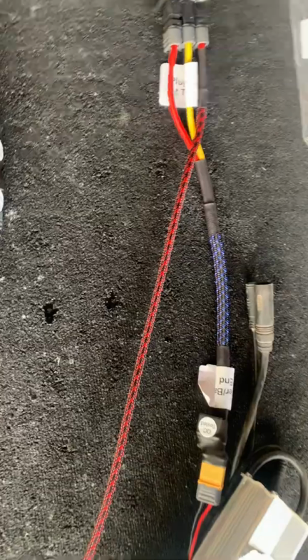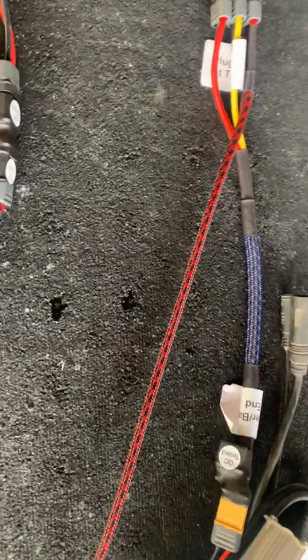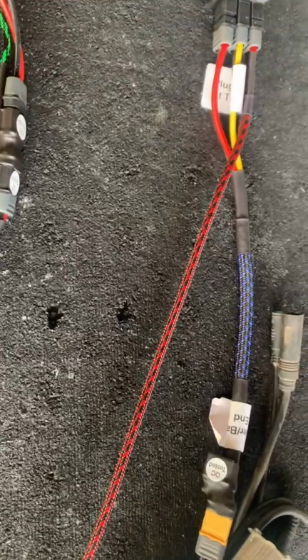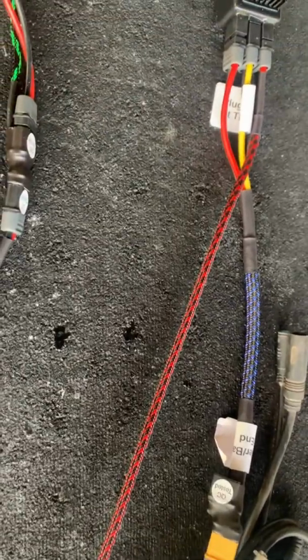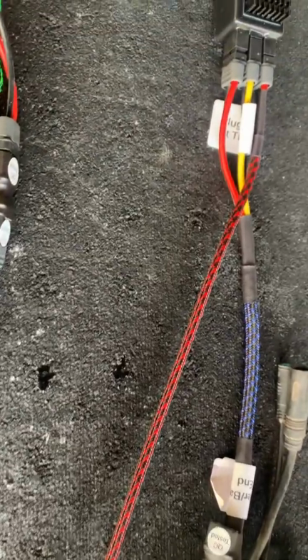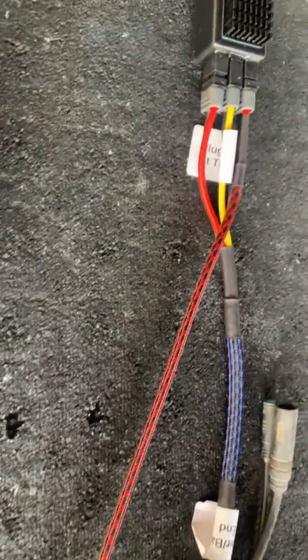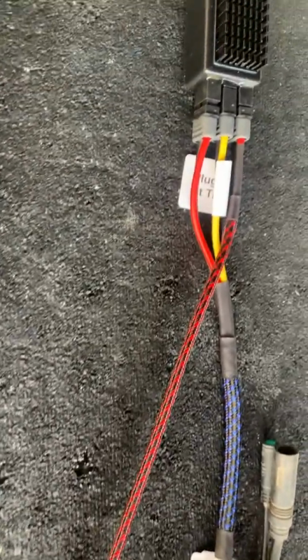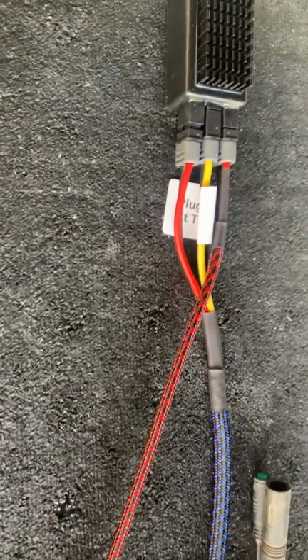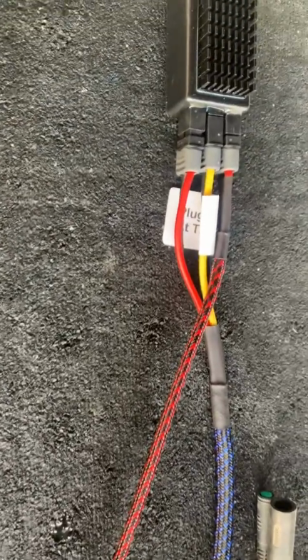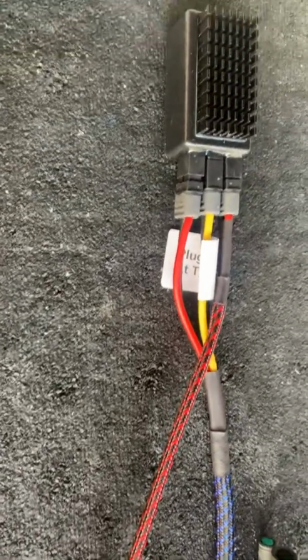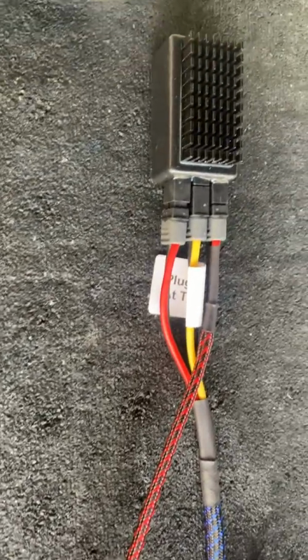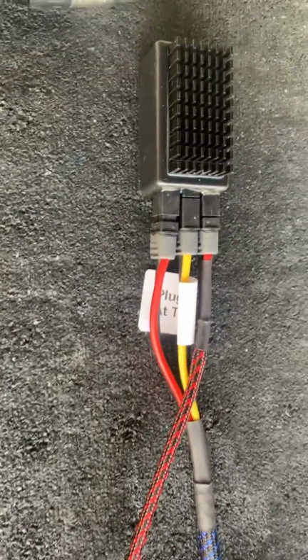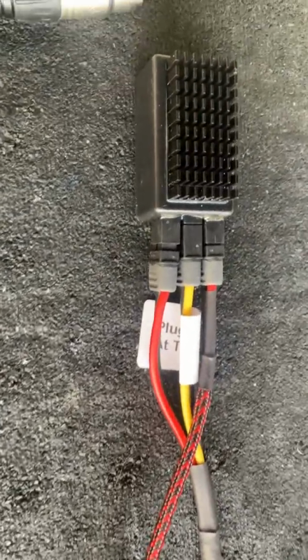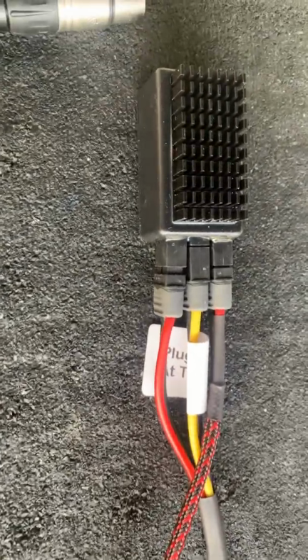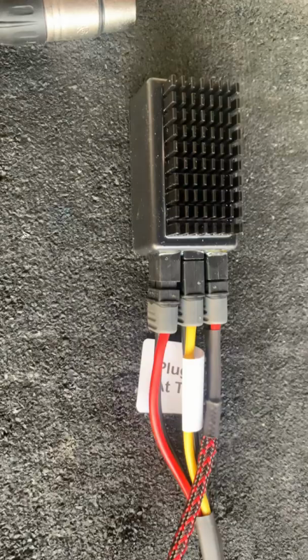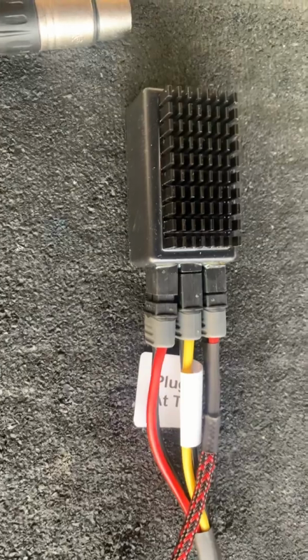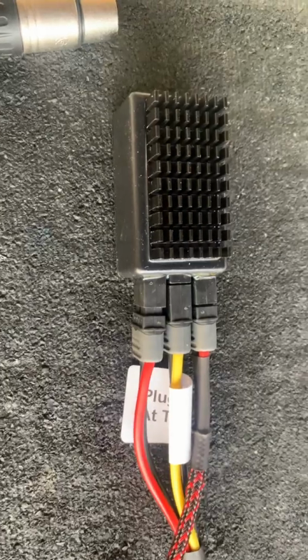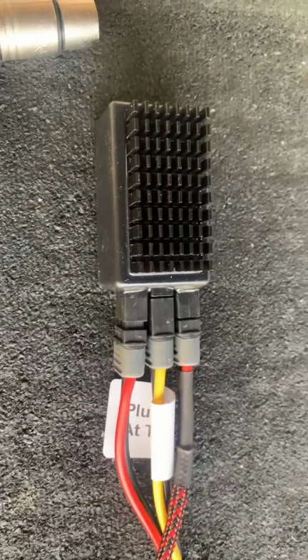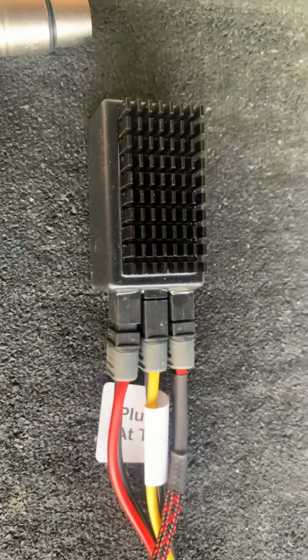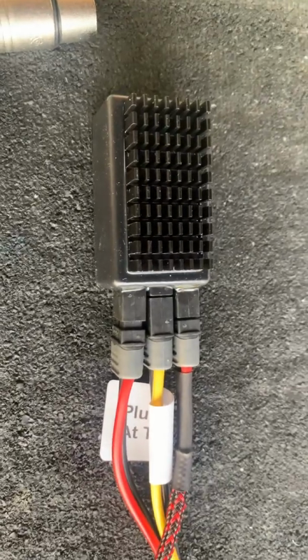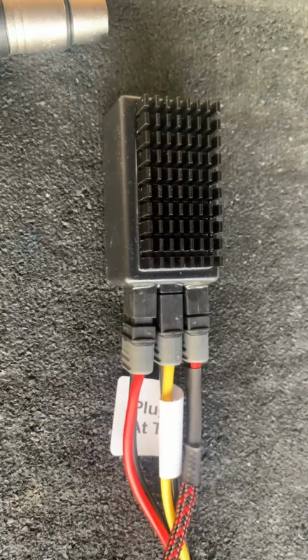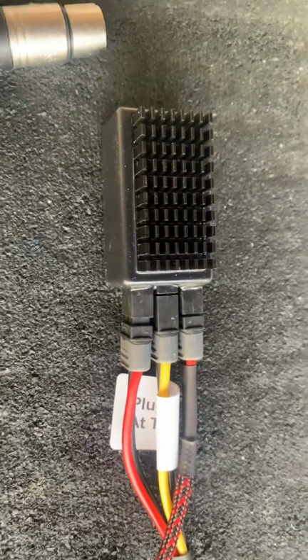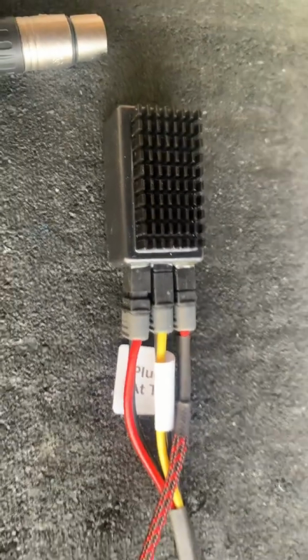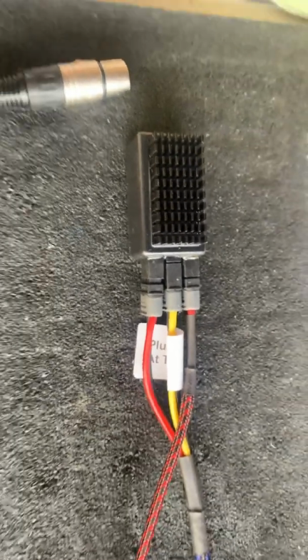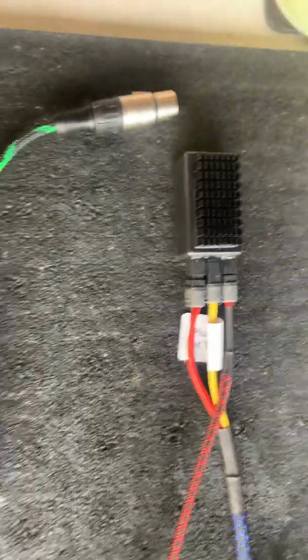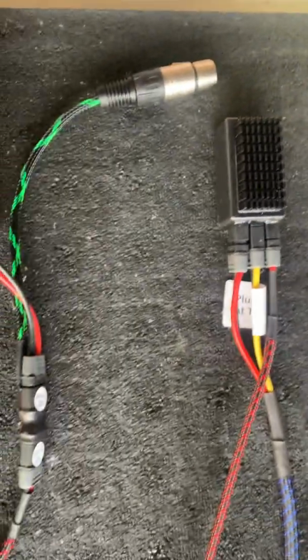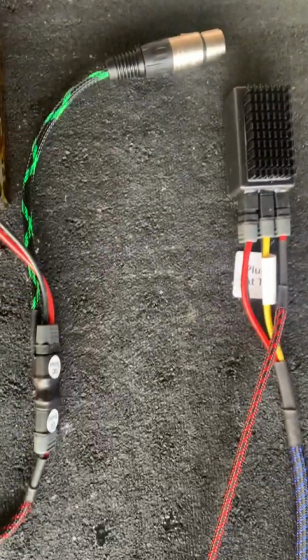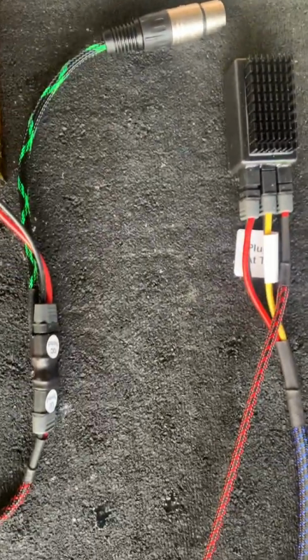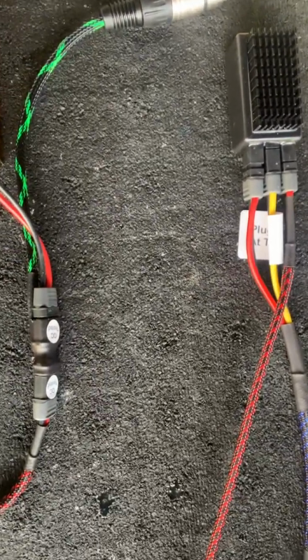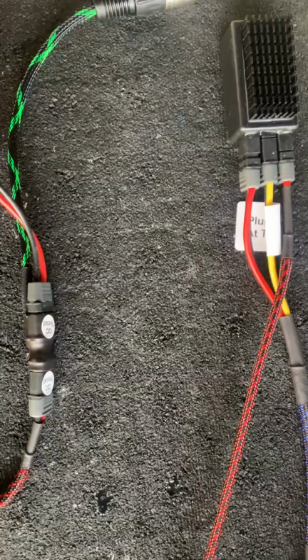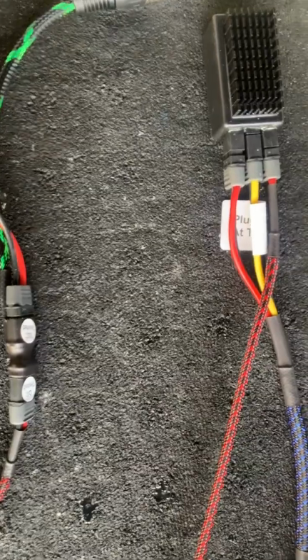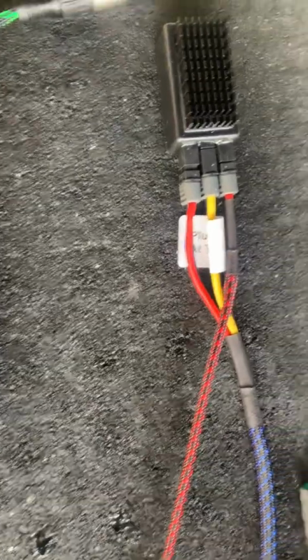Hi, this is Rick at Electromotive Mods. Many people have asked how to hook up my FBC, the battery combiner, so I'm going to show you a little hands-on wiring diagram.